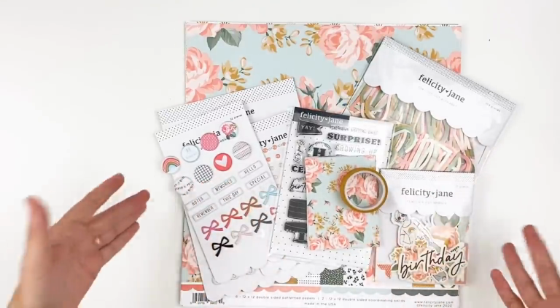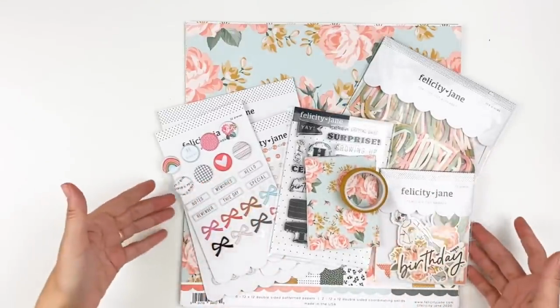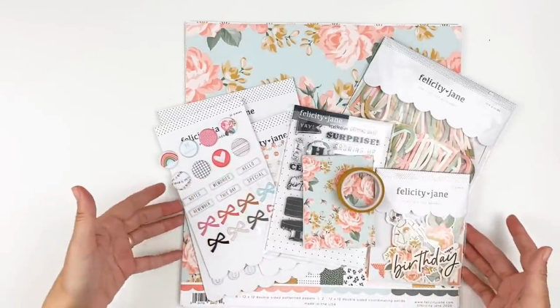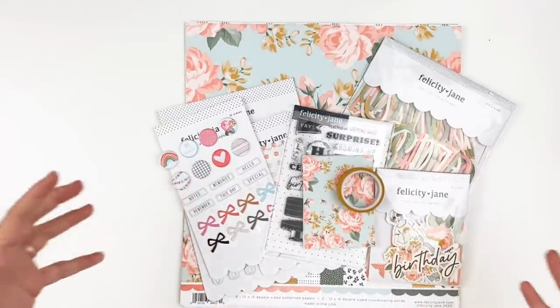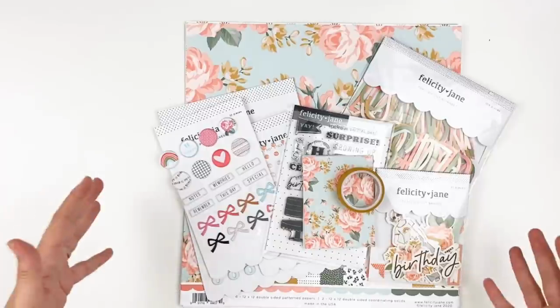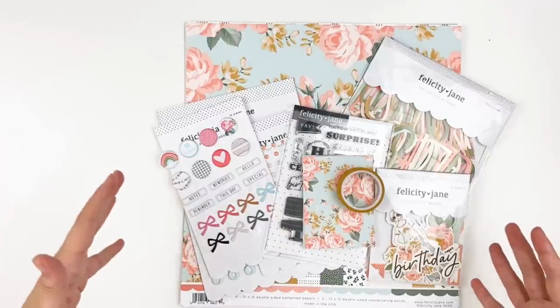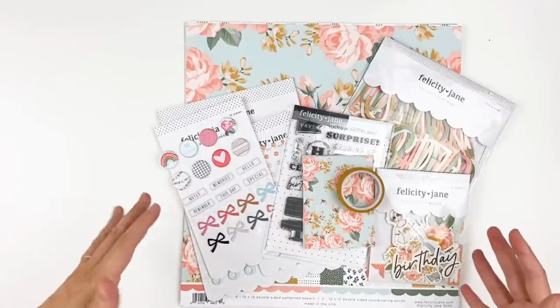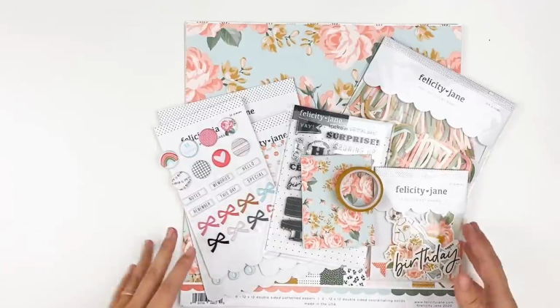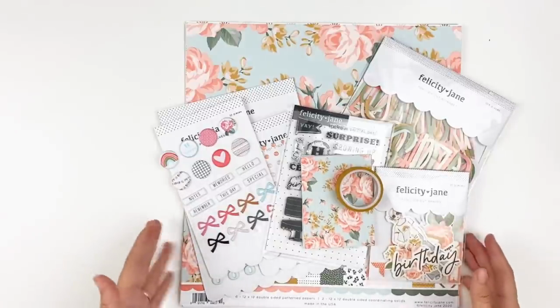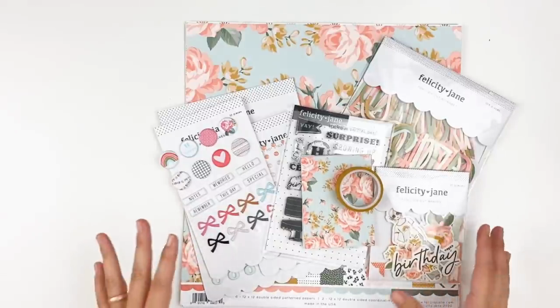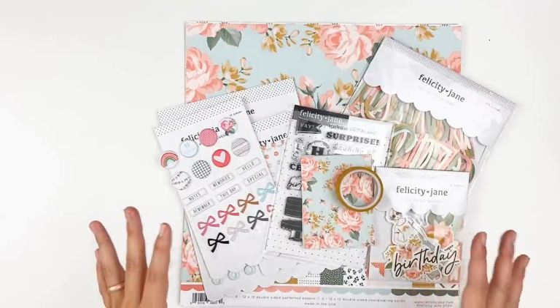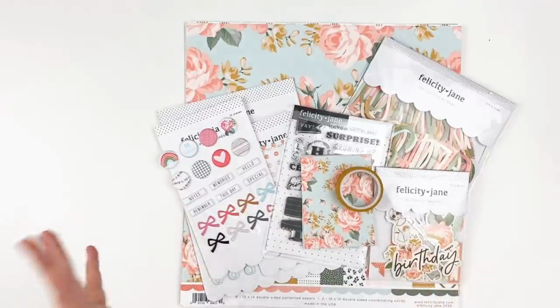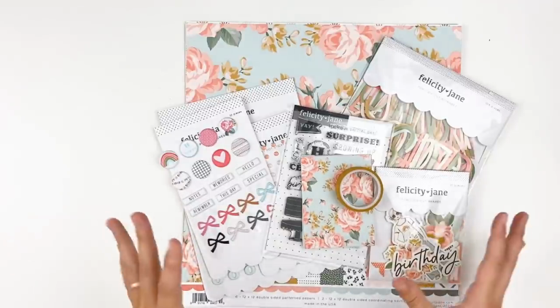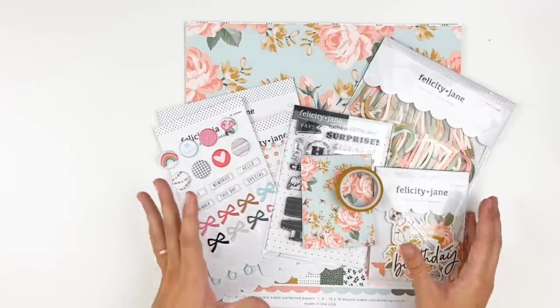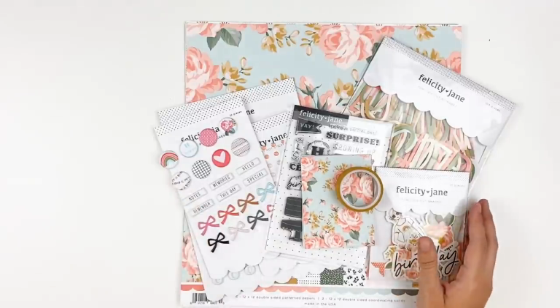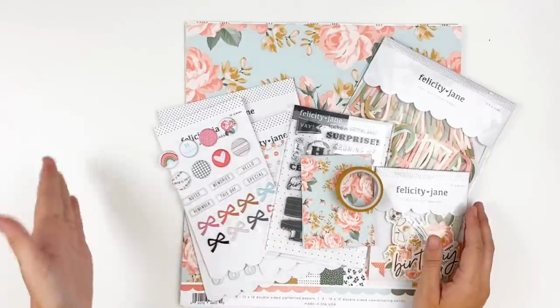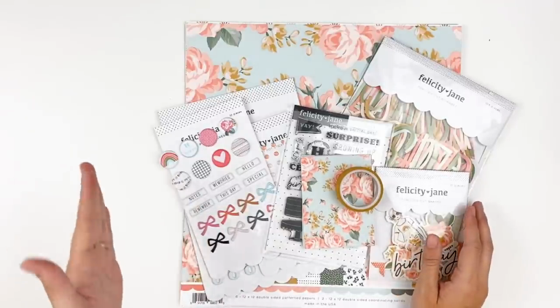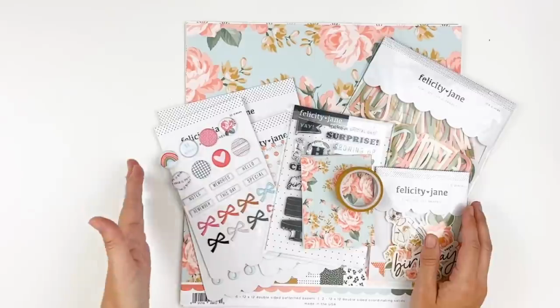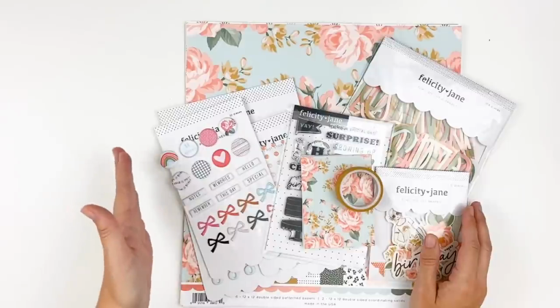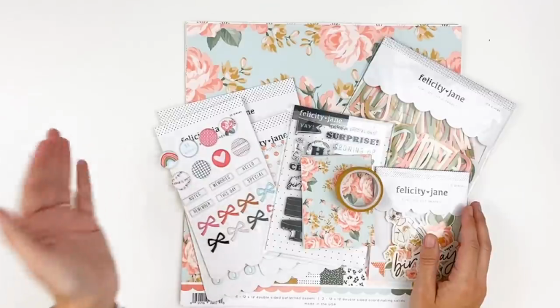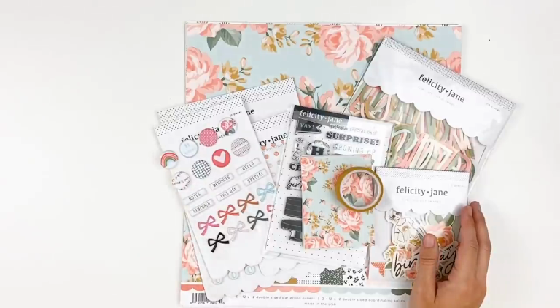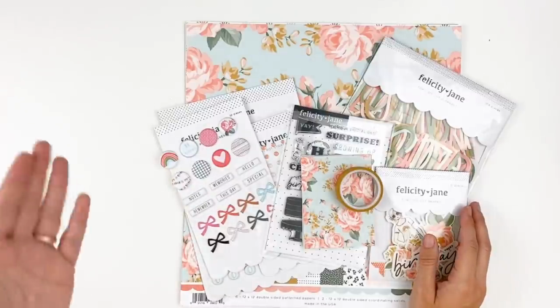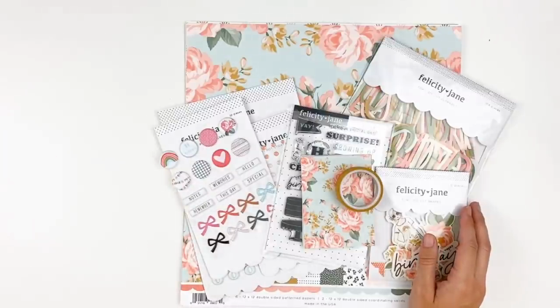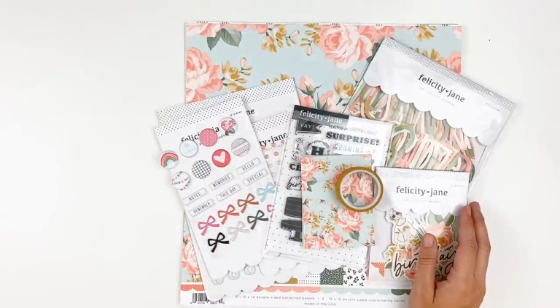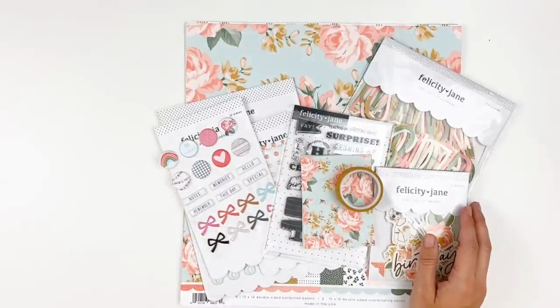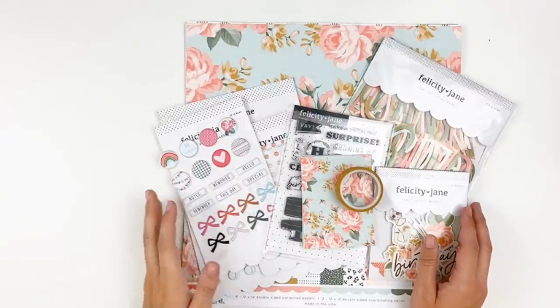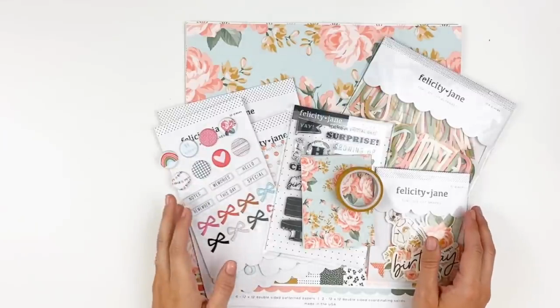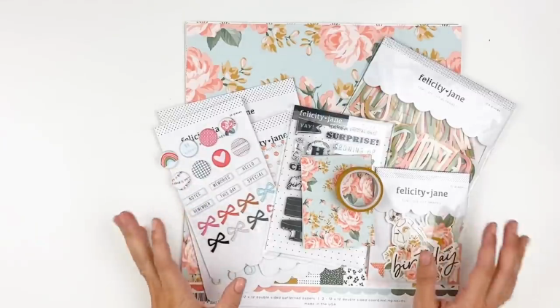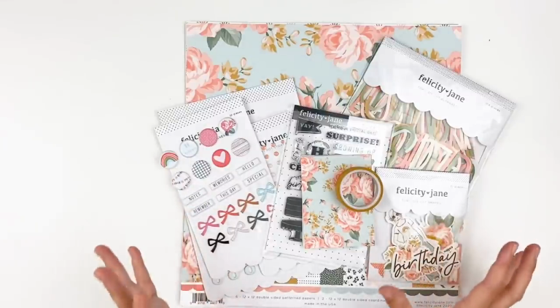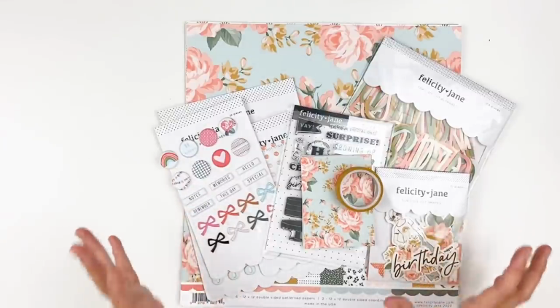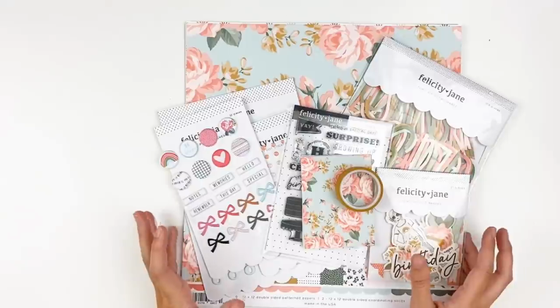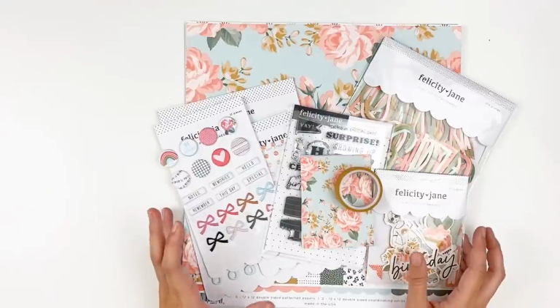This month is birthday month for Felicity Jane, so there's going to be lots of fun things. We're going to have a blog hub happening later on. There's going to be a sale happening later on in the month. So lots of fun things coming to Felicity Jane this month.